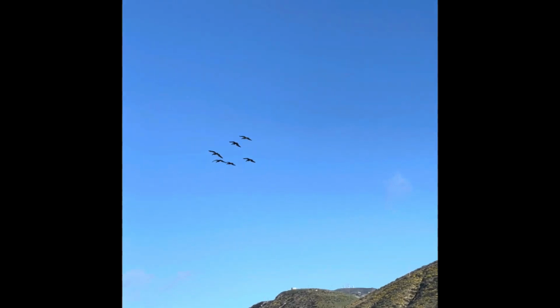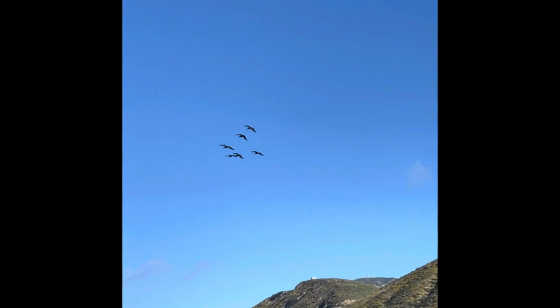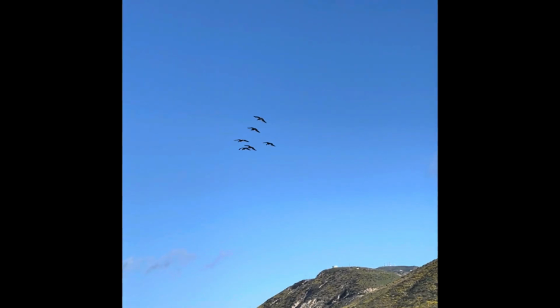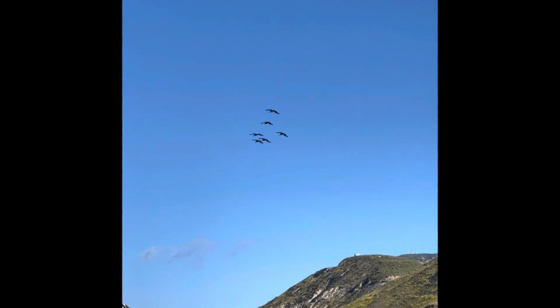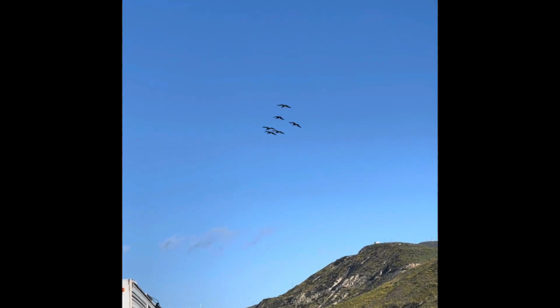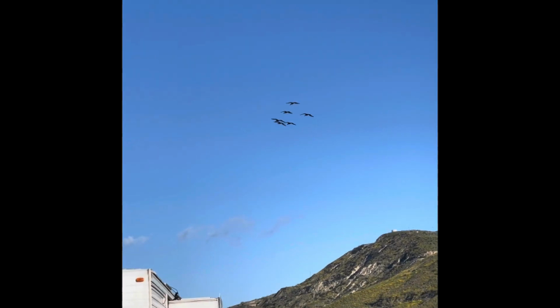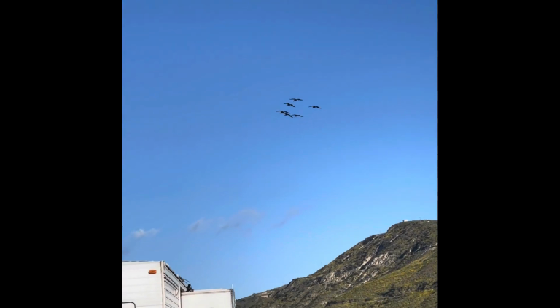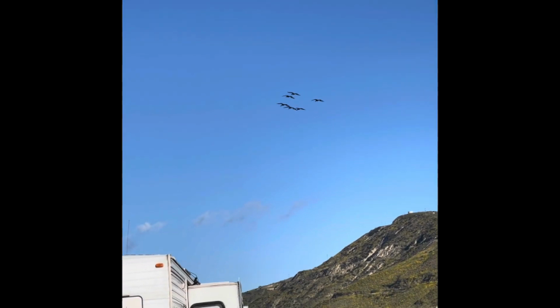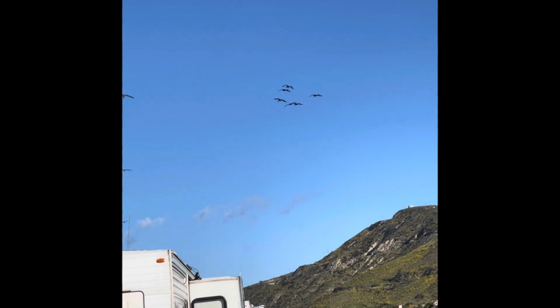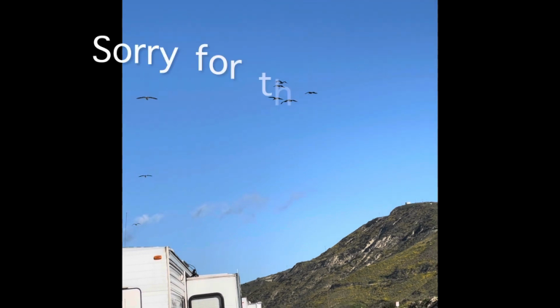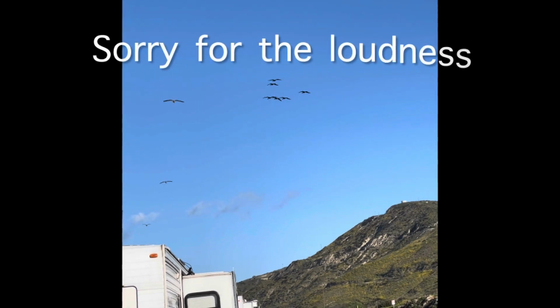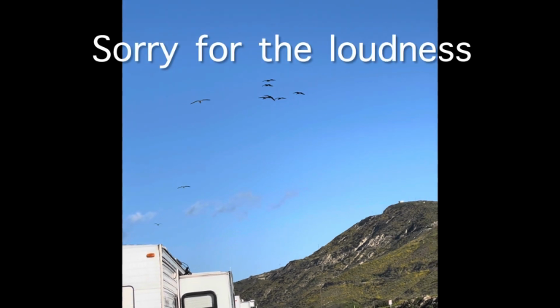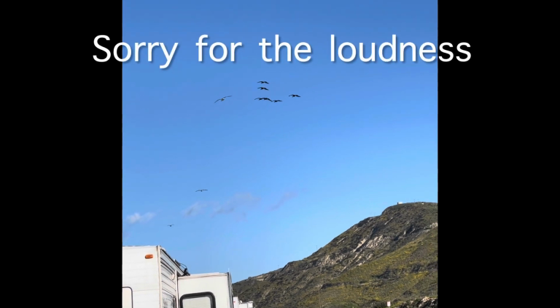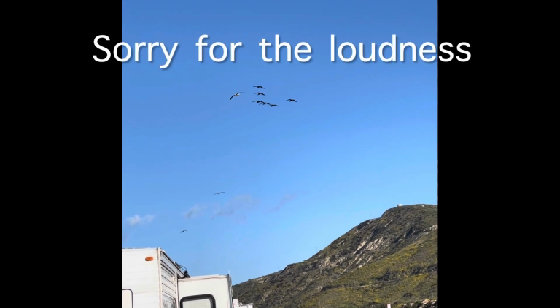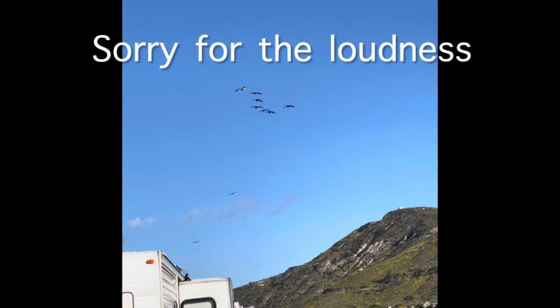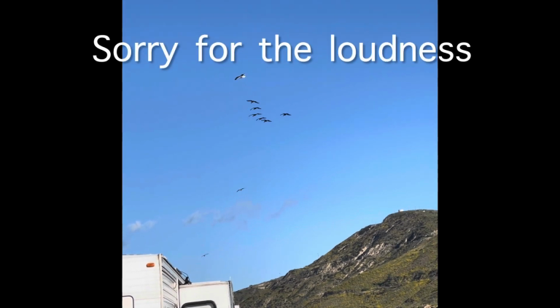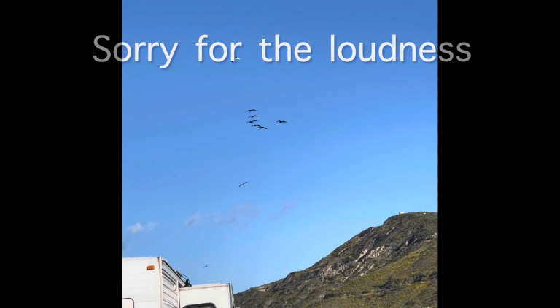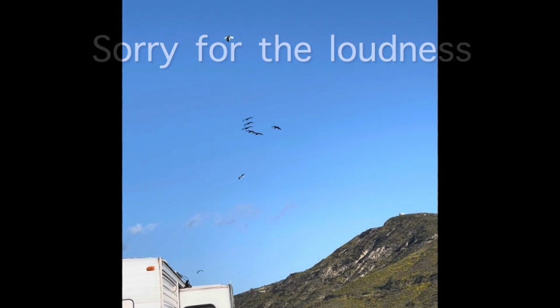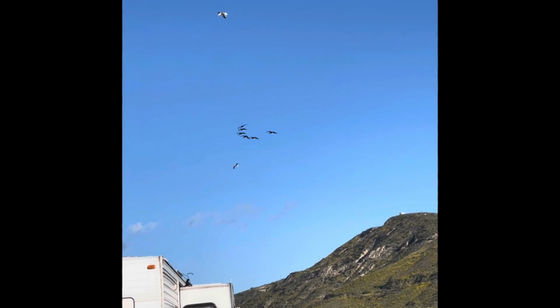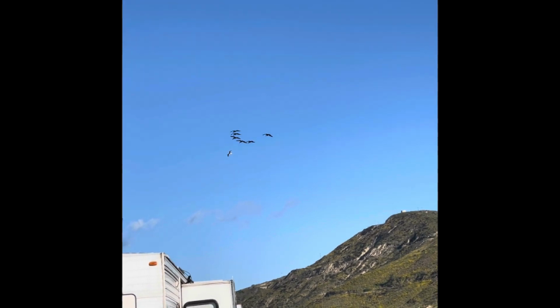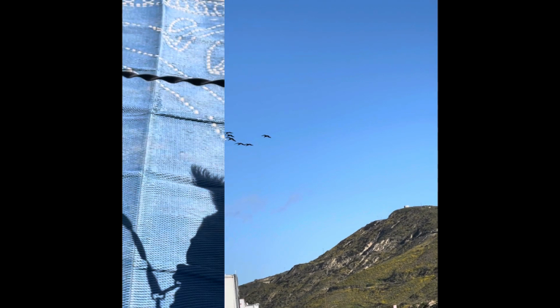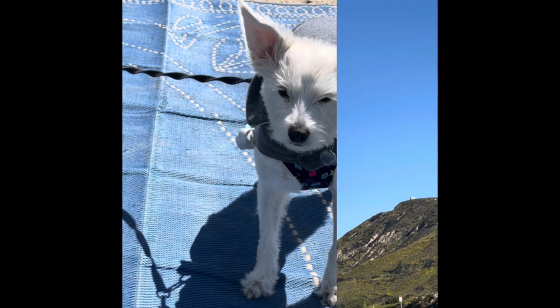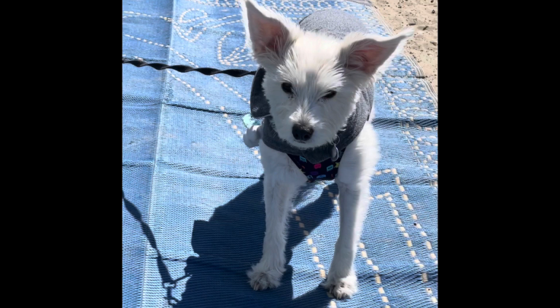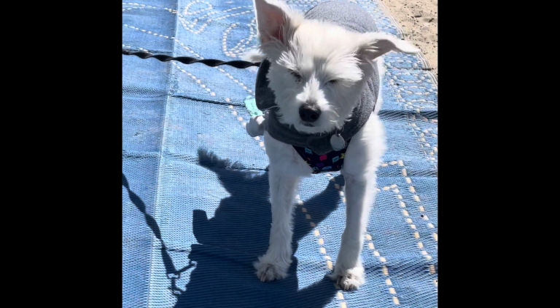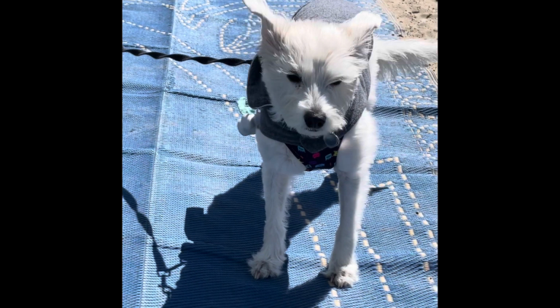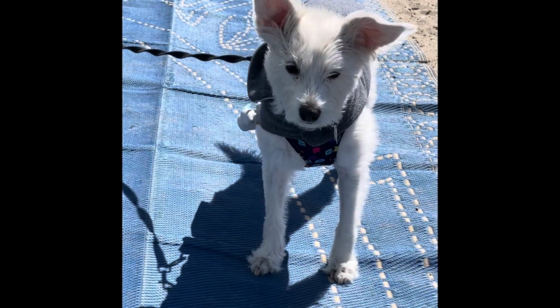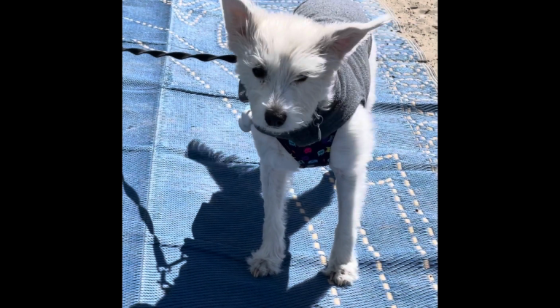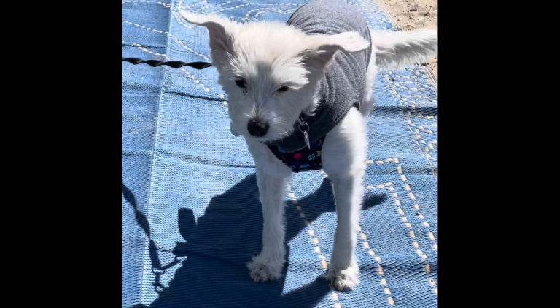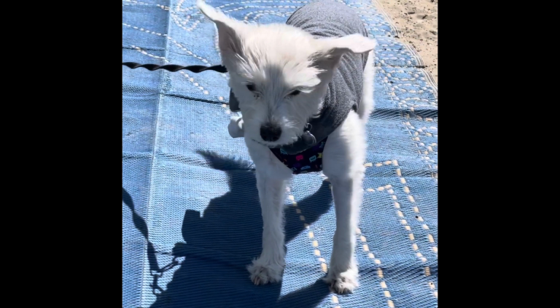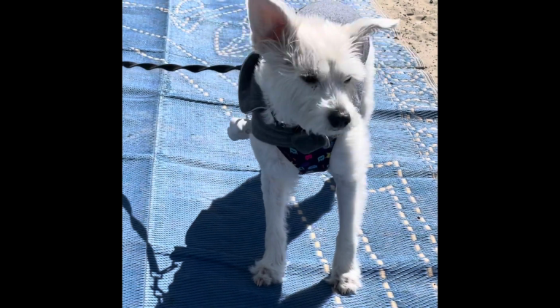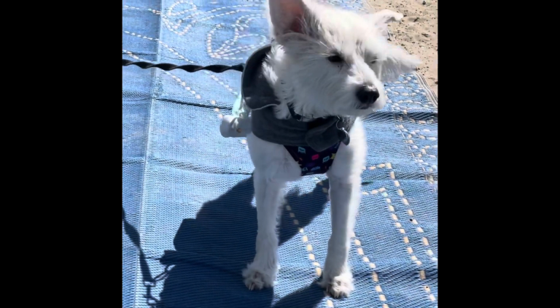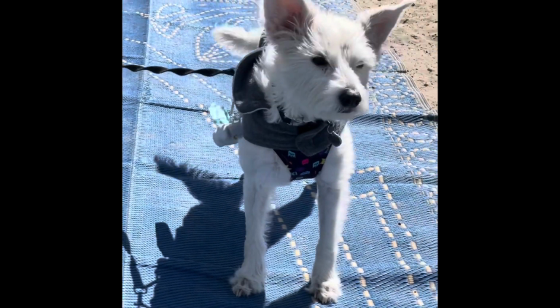This video will be really loud due to the wind. How you doing there, Coco? Look at your ears — they're flying in the wind.